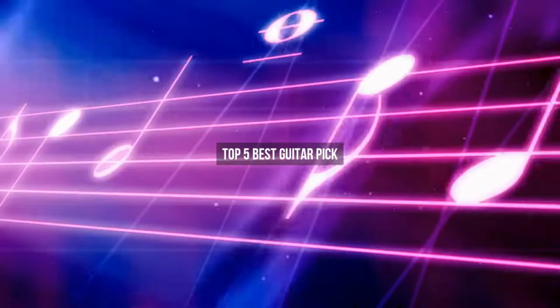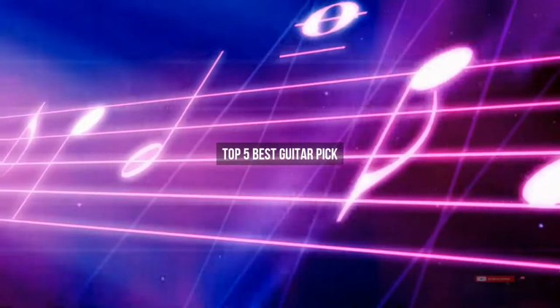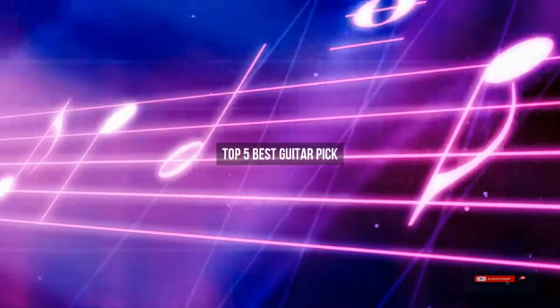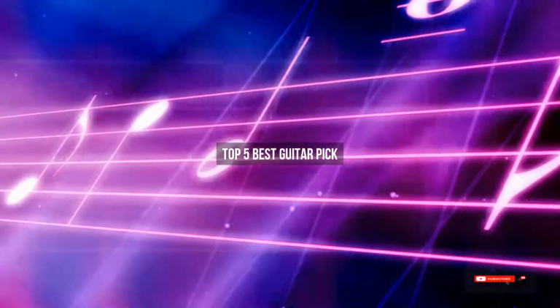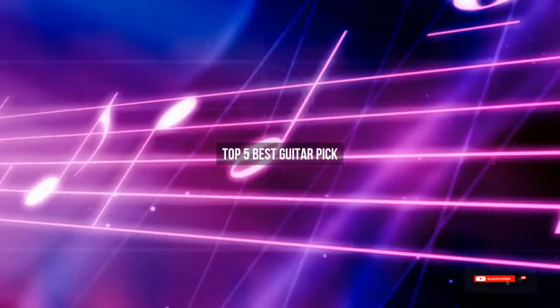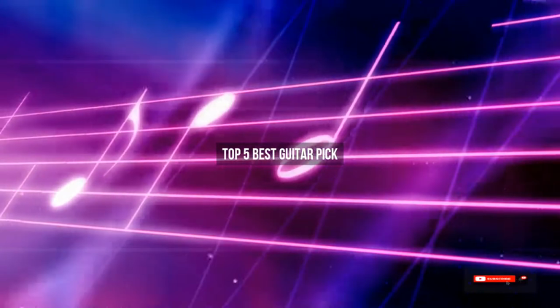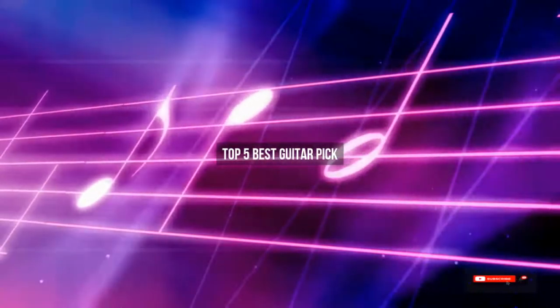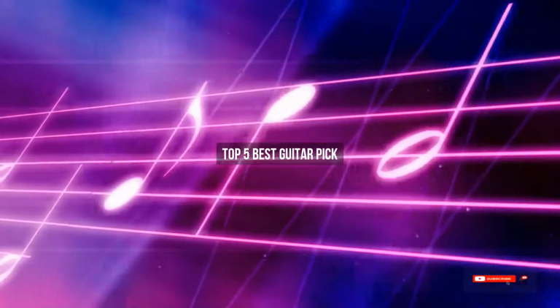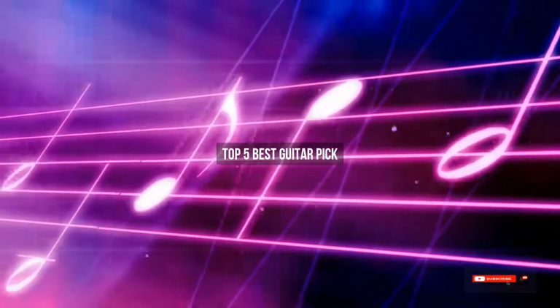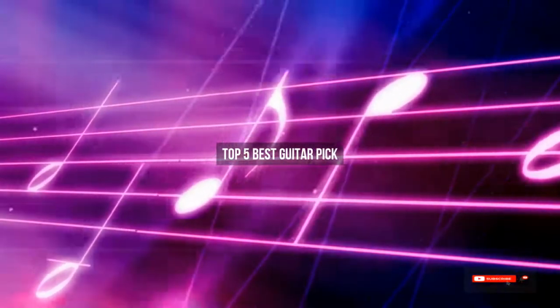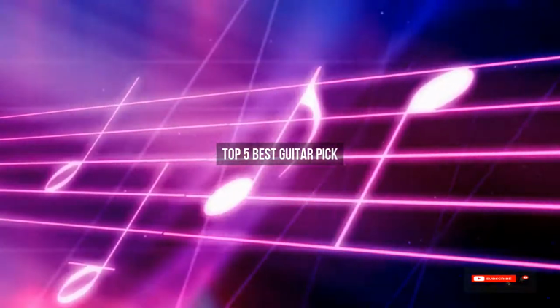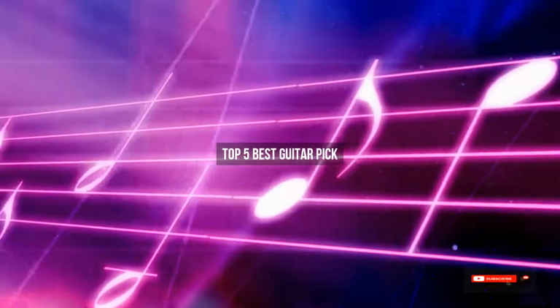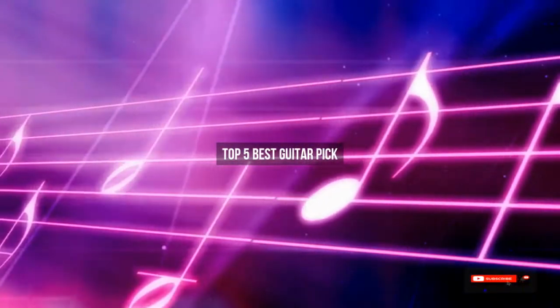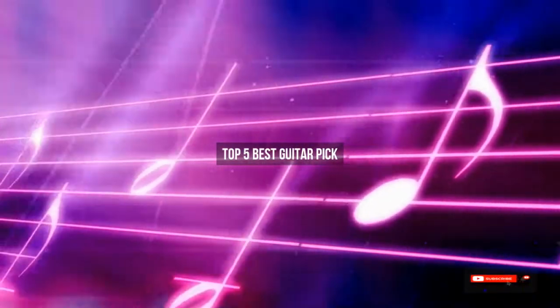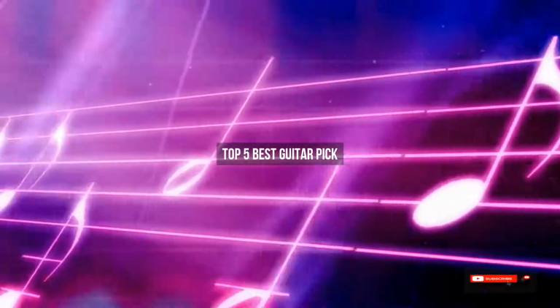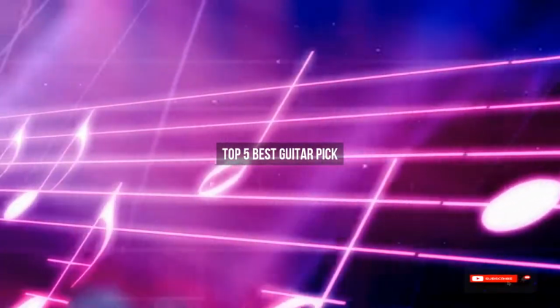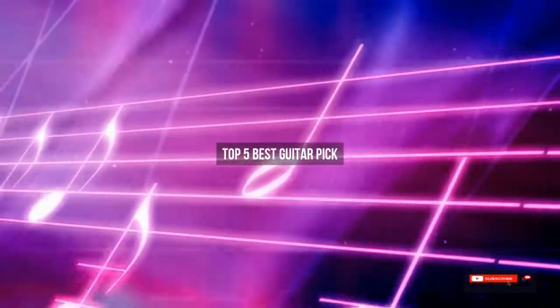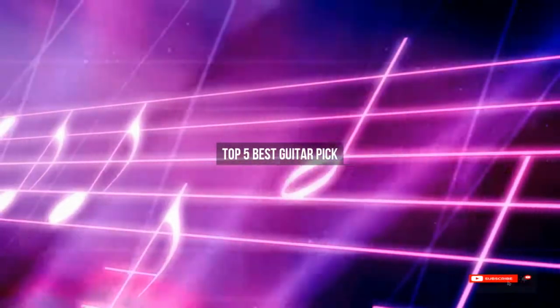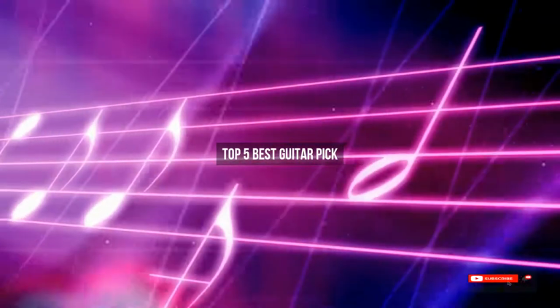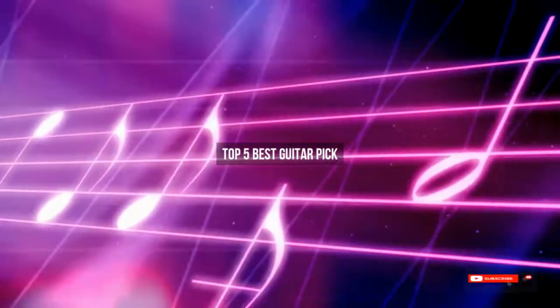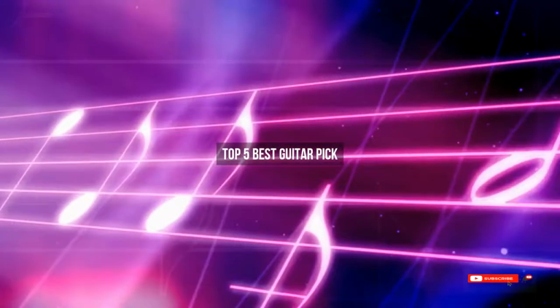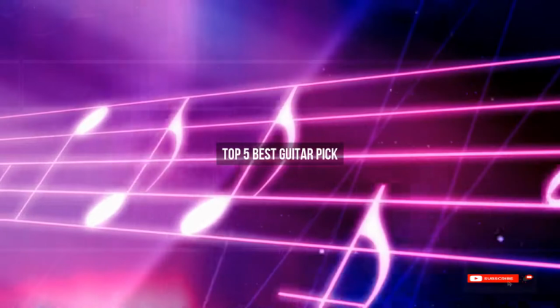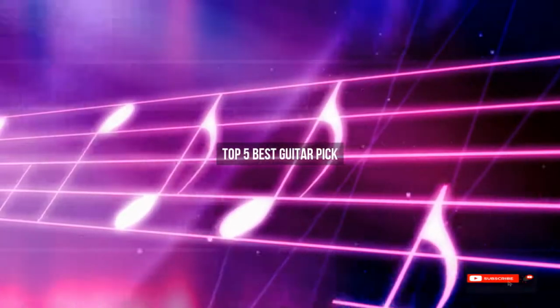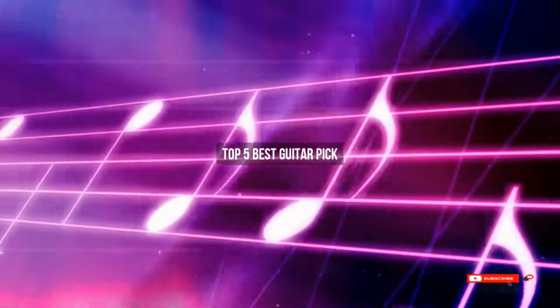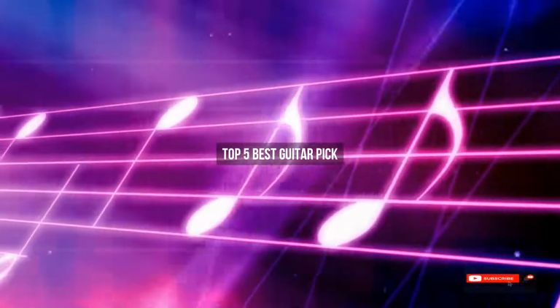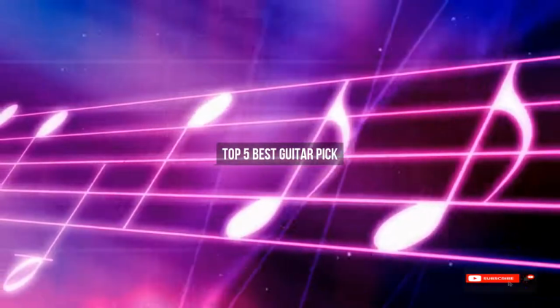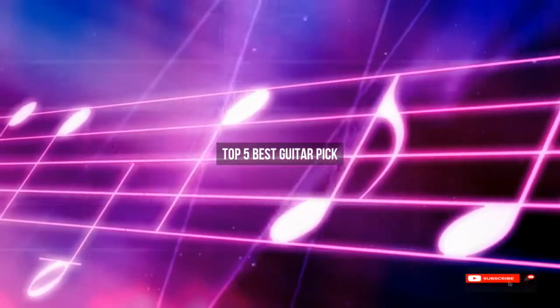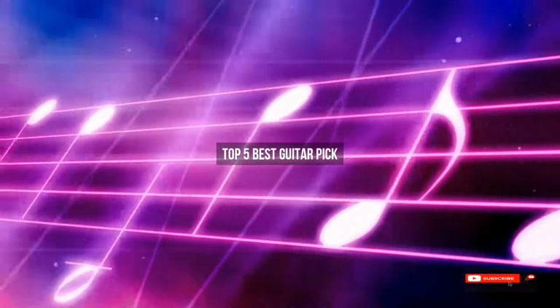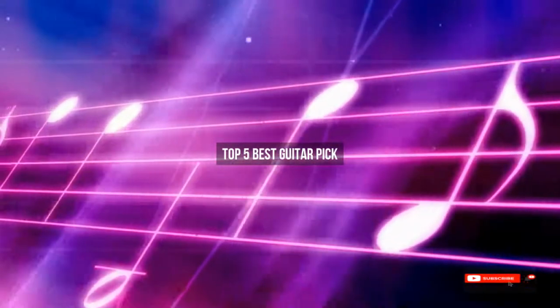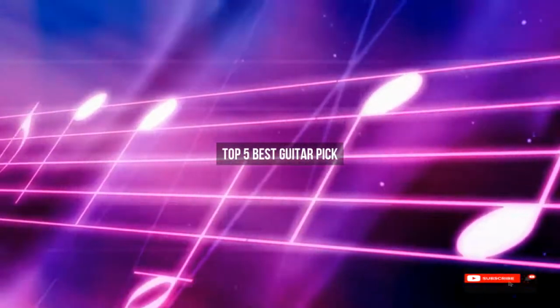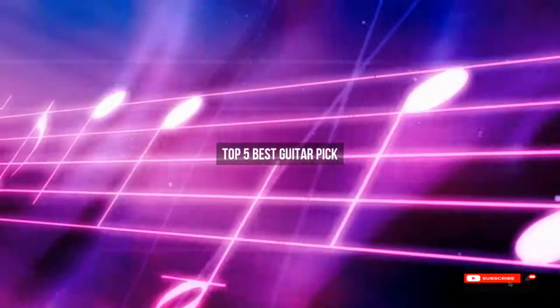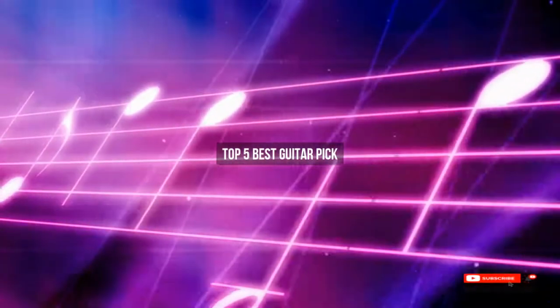Are you looking for the best guitar pick? We will review some of the guitar picks based on thousands of user ratings. Hope our top 5 best guitar picks will be good for you.